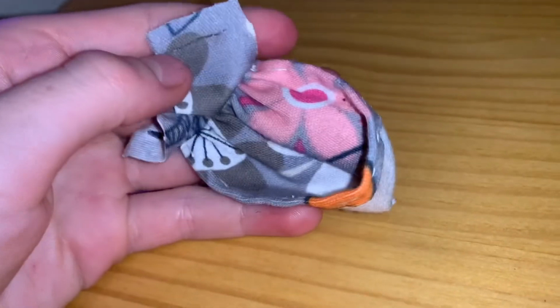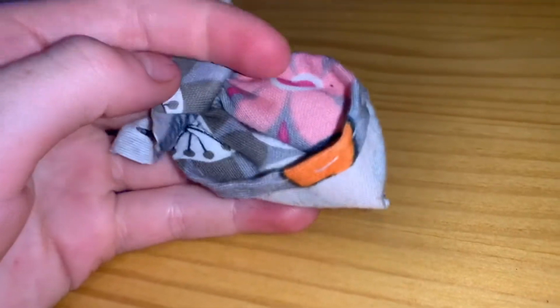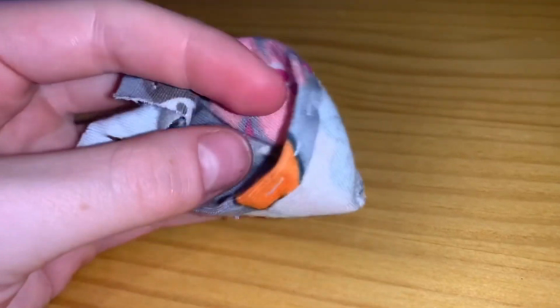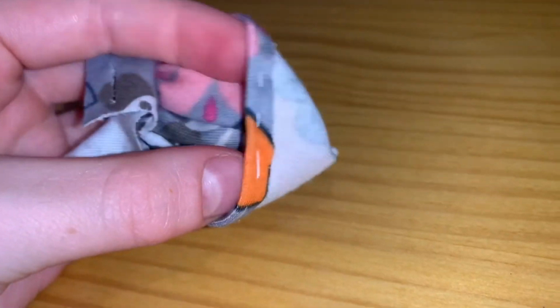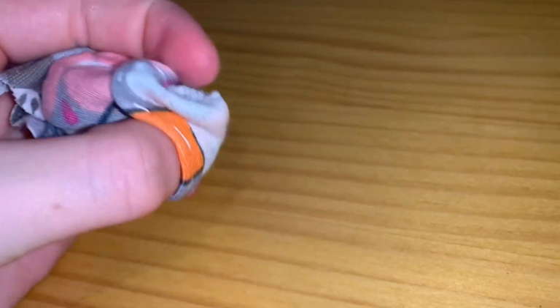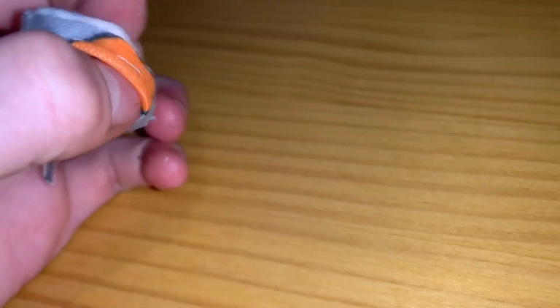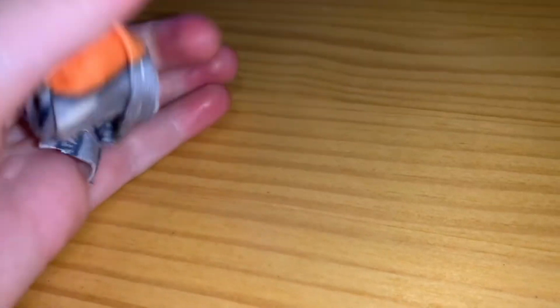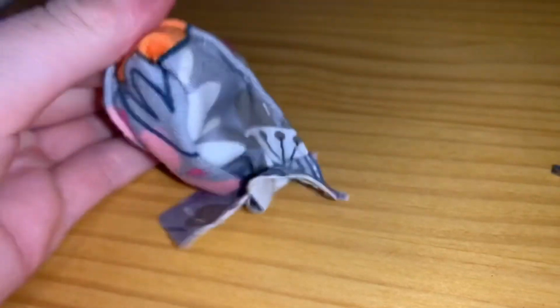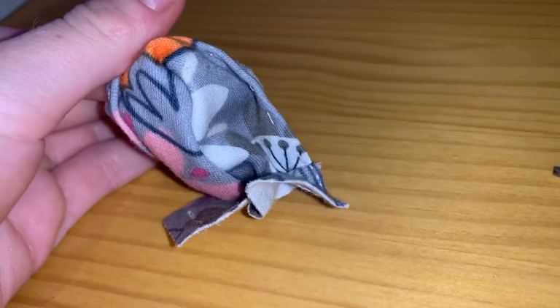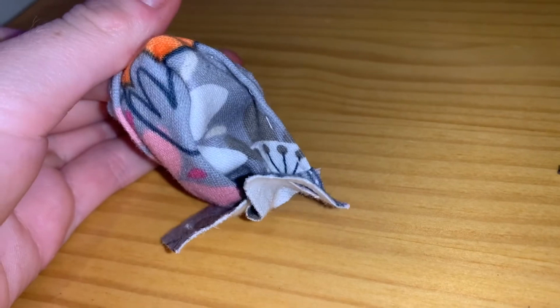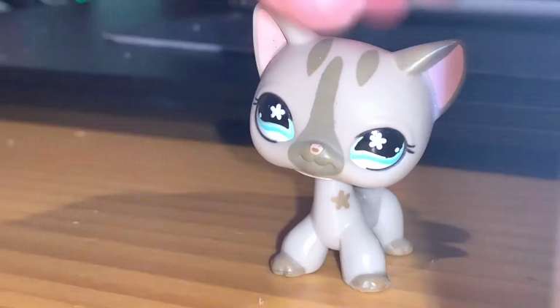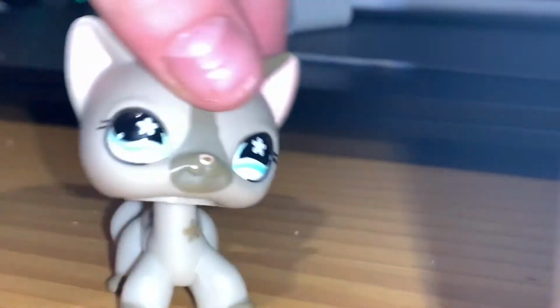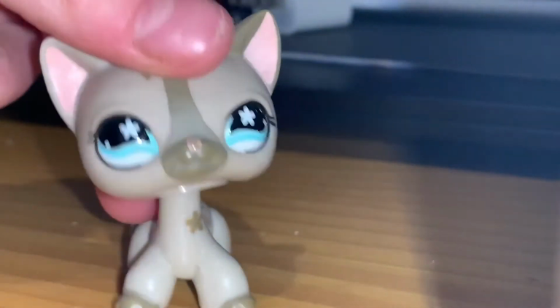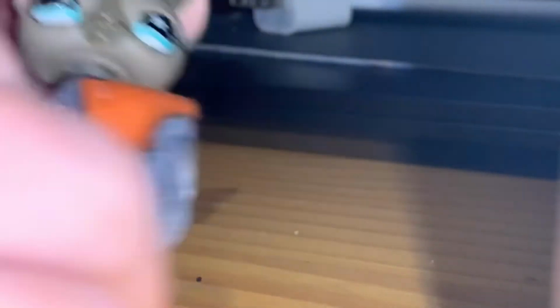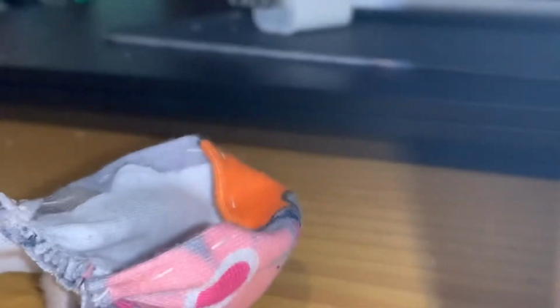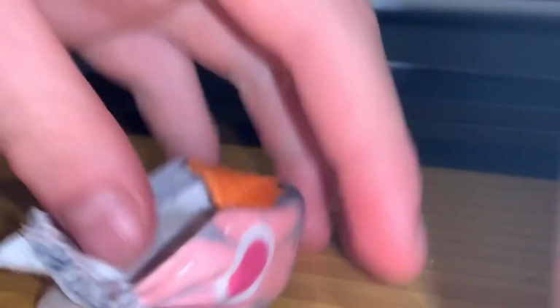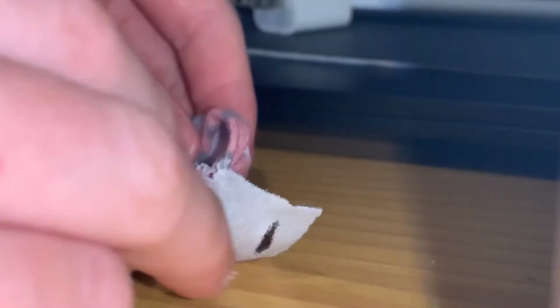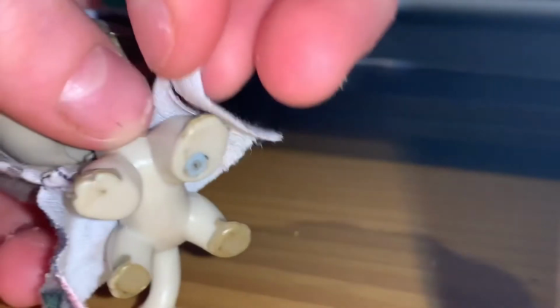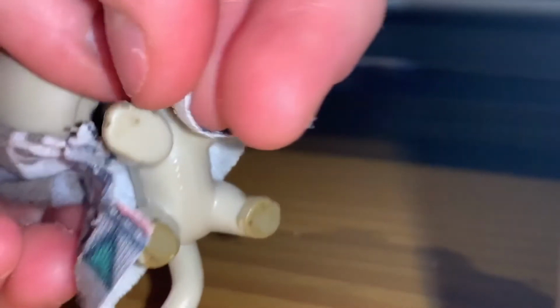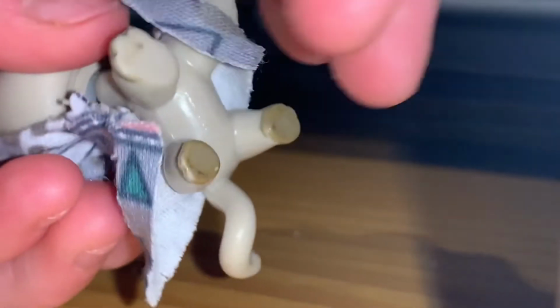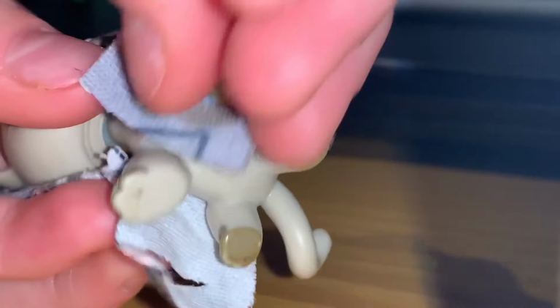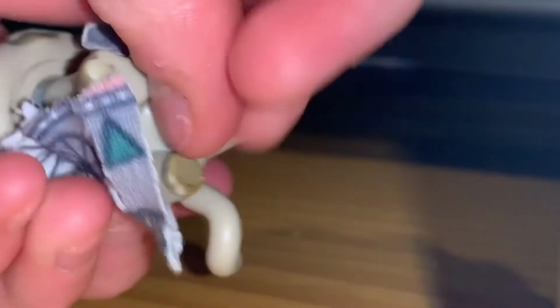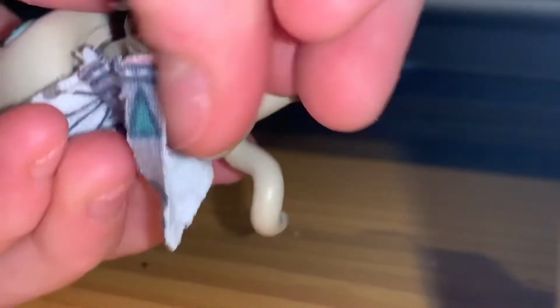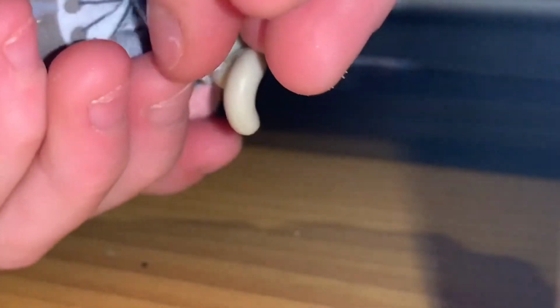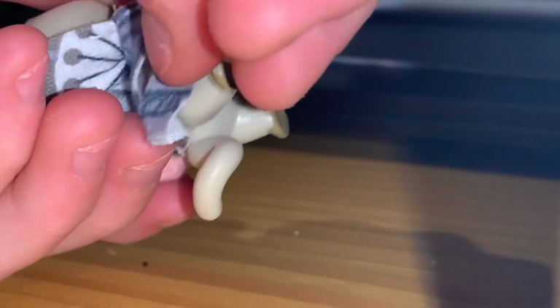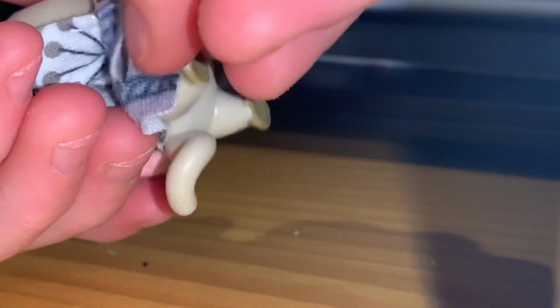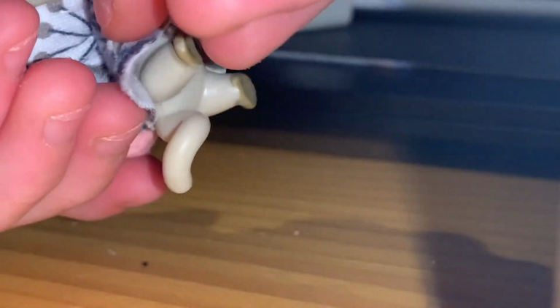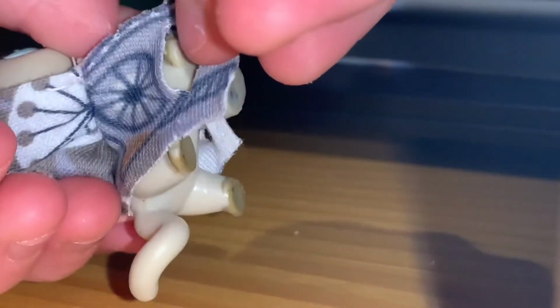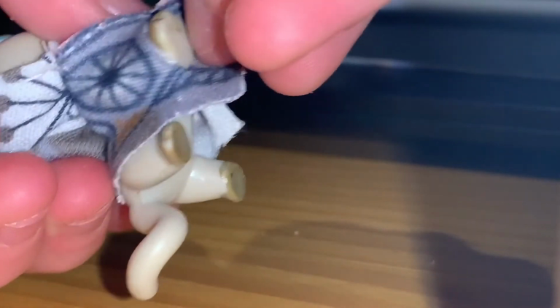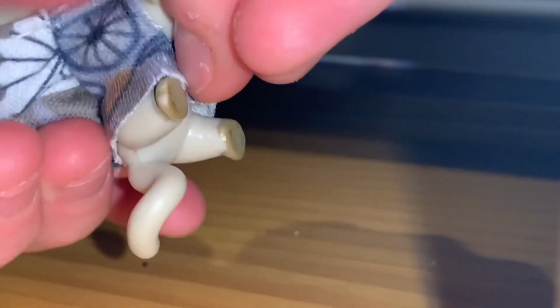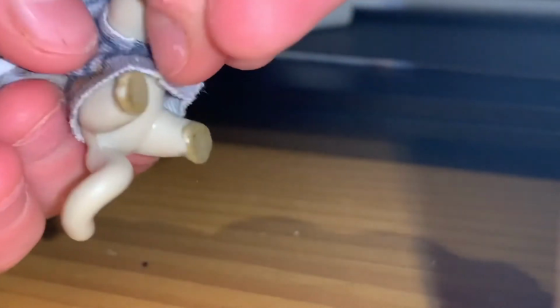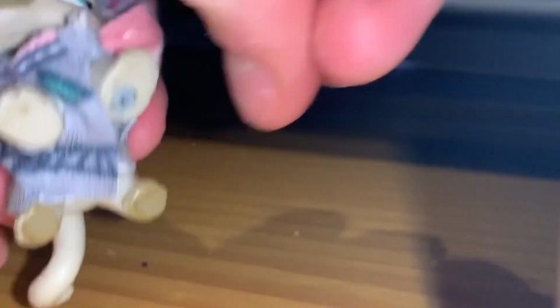Then you're basically just going to flip it inside out and try it on your pet. Now I'm going to try it on a pet — just put the arms through these little holes. I made mine a little bit too big, but it's okay.